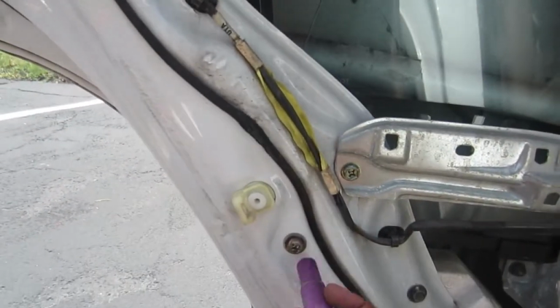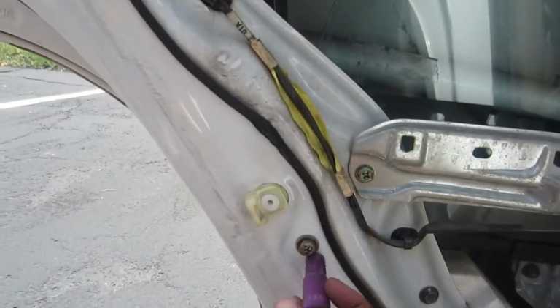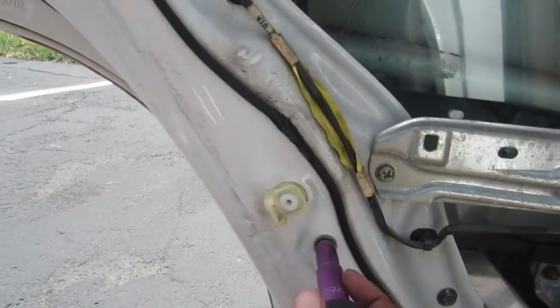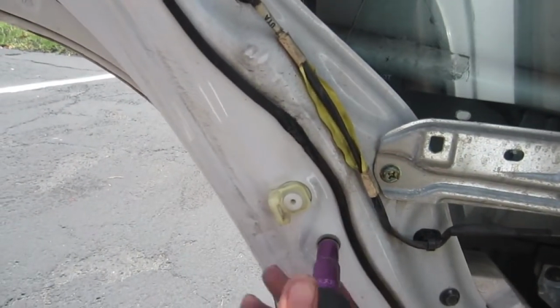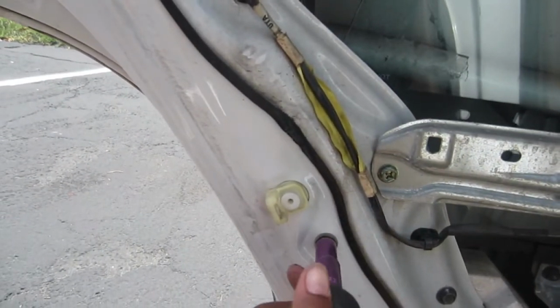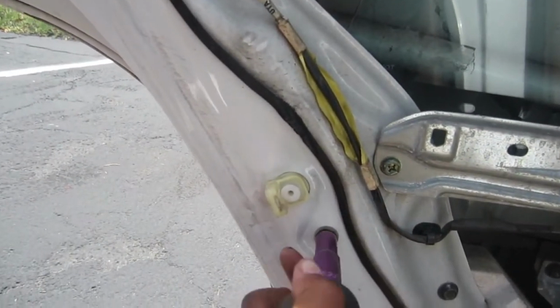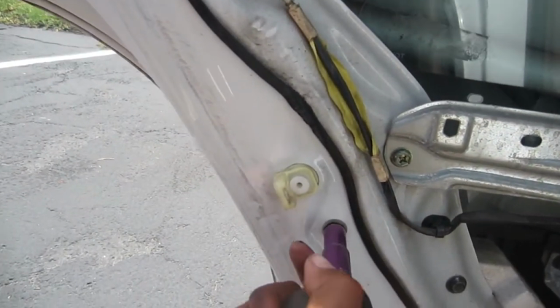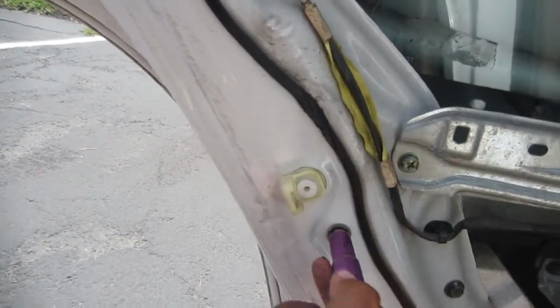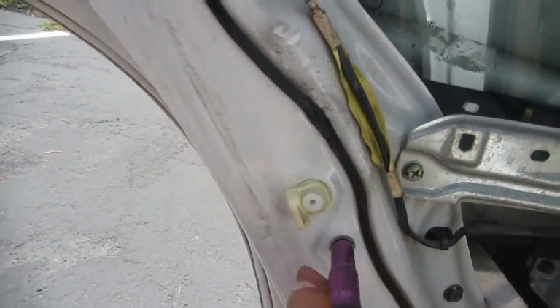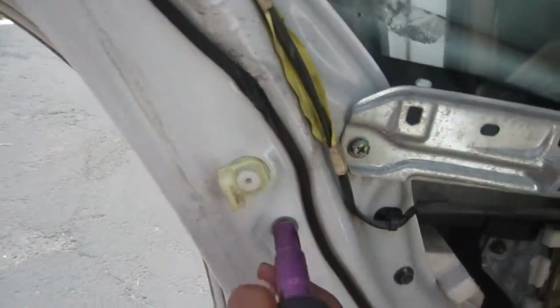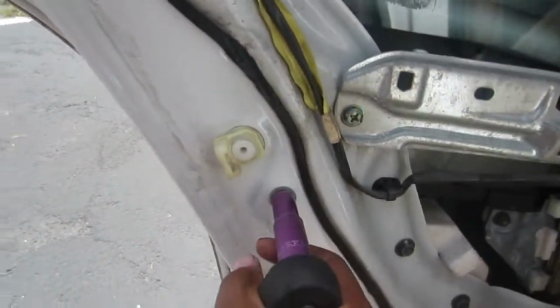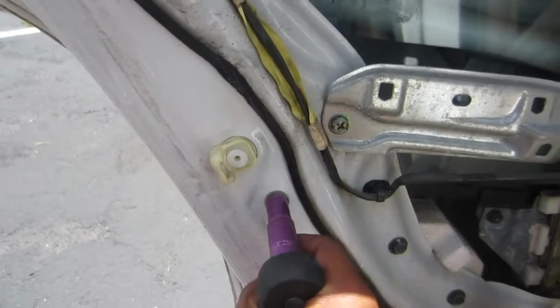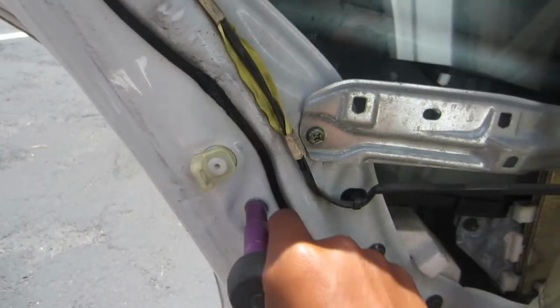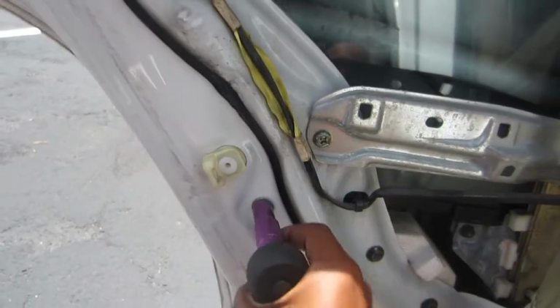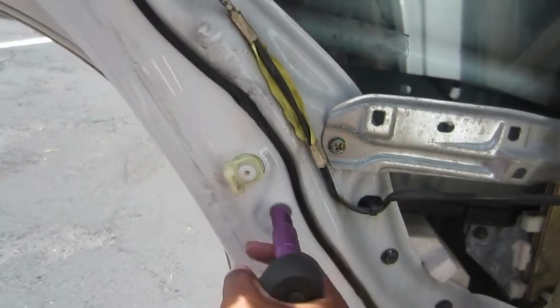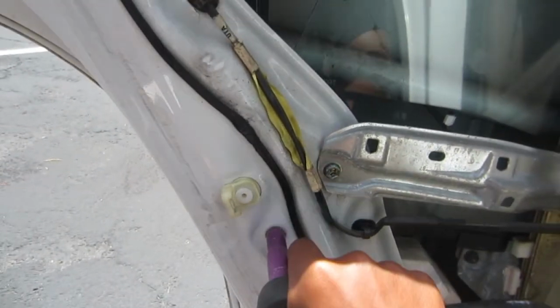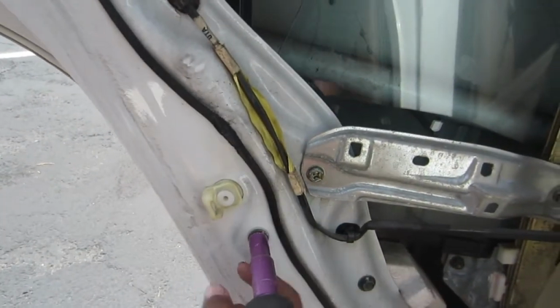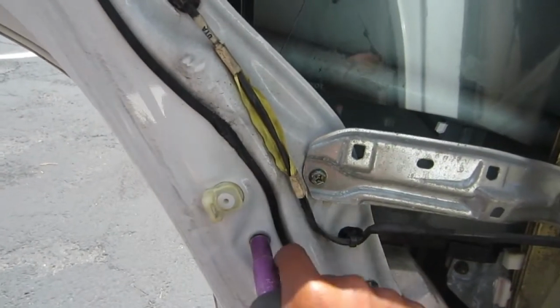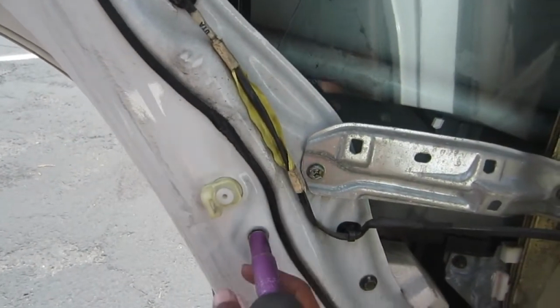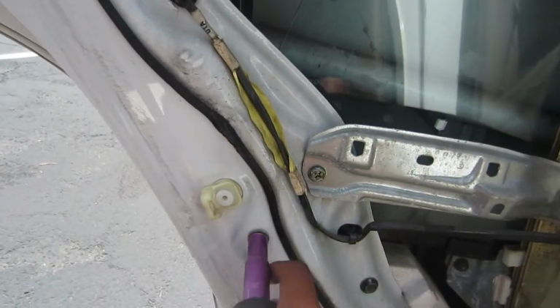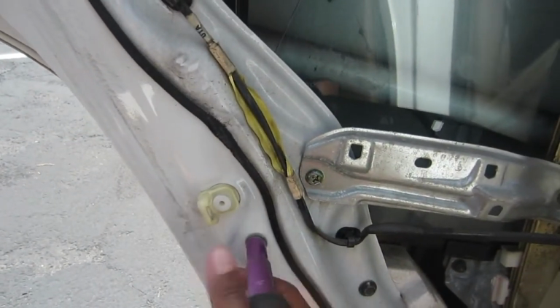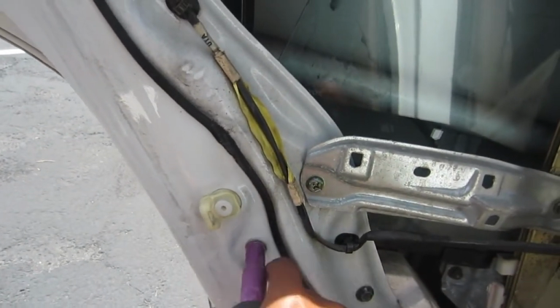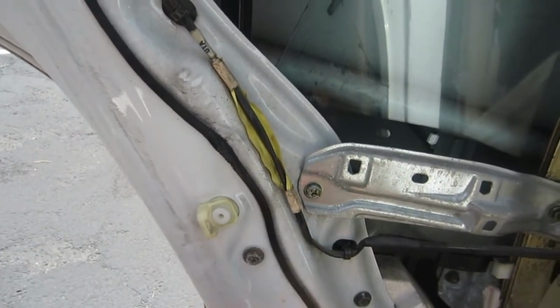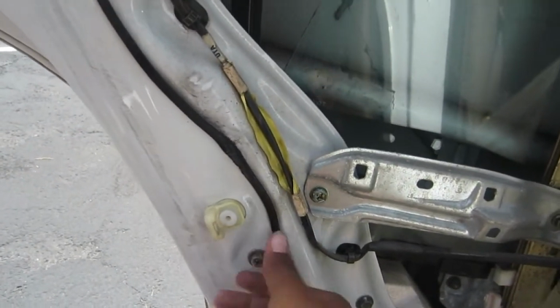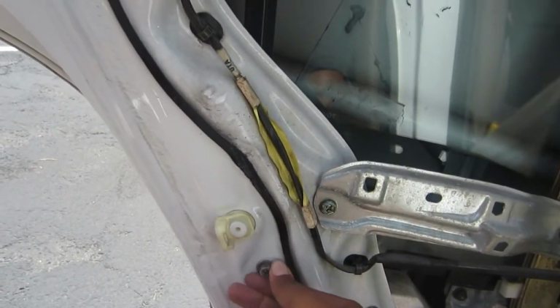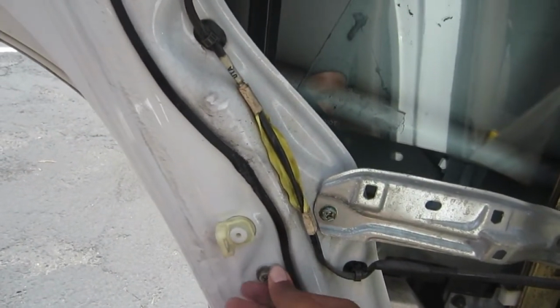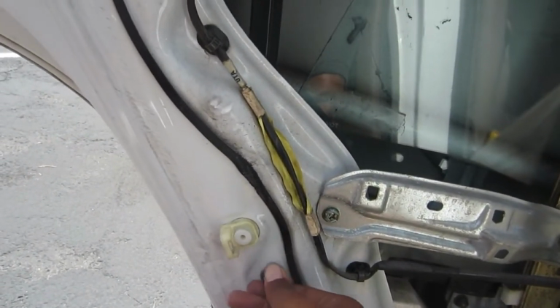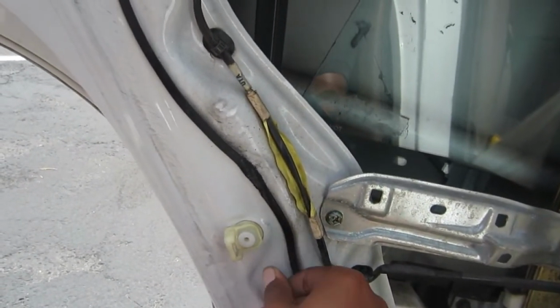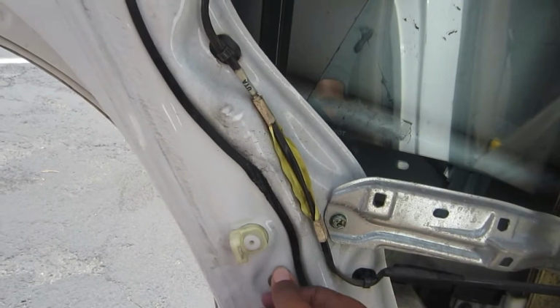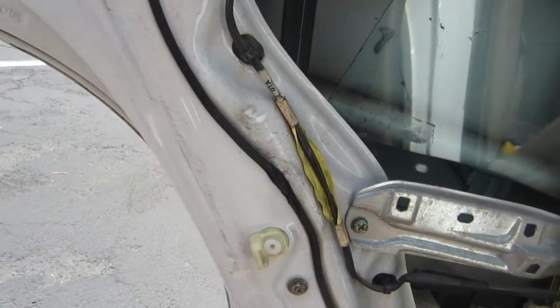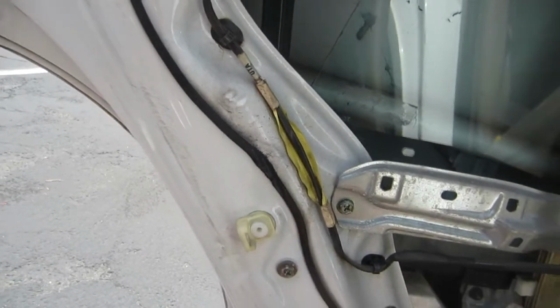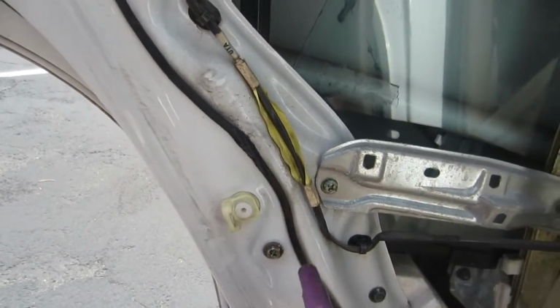The regulator is just held on by two 10-millimeter bolts. So I got my socket and ratchet and got those out.